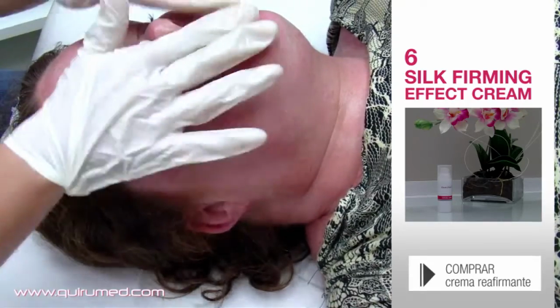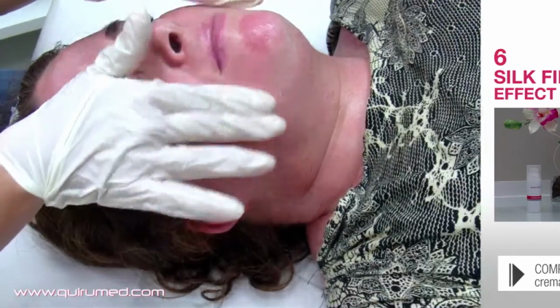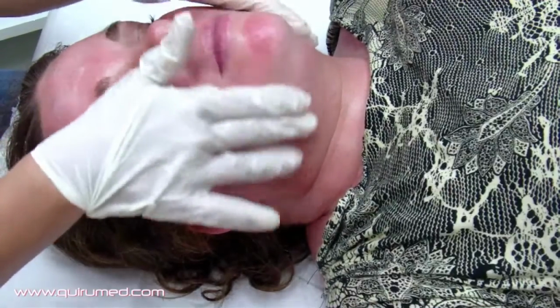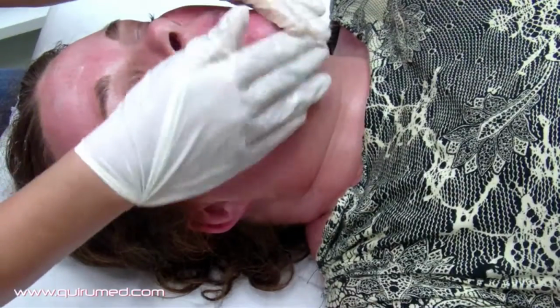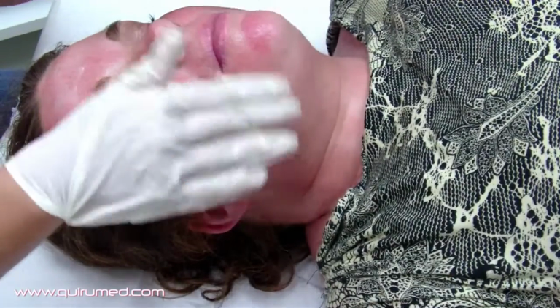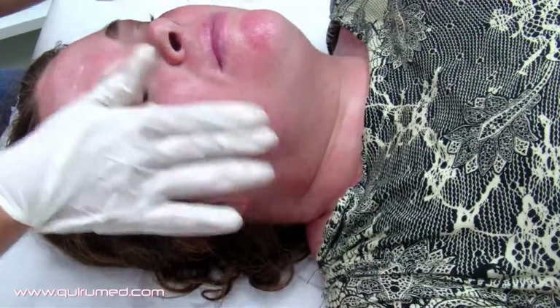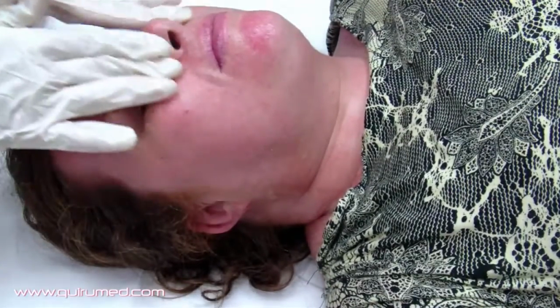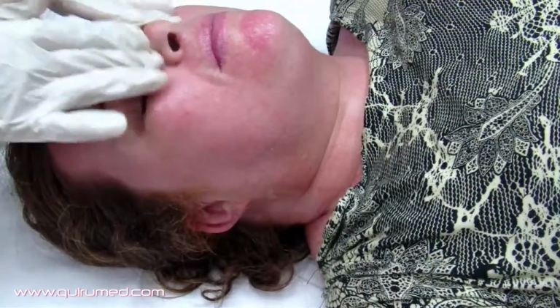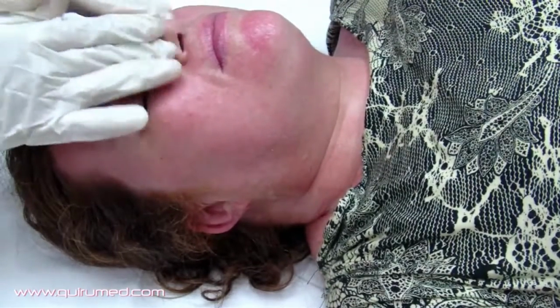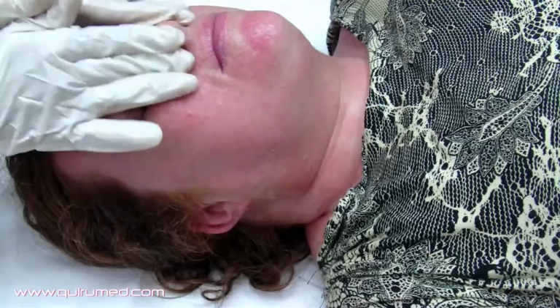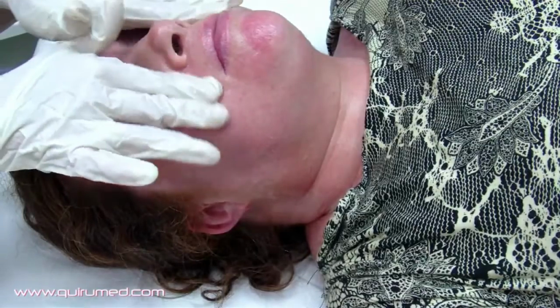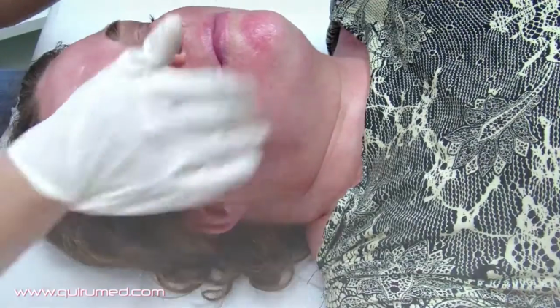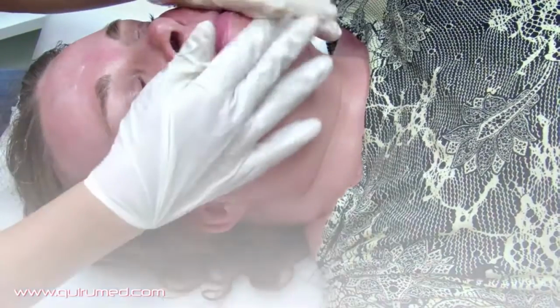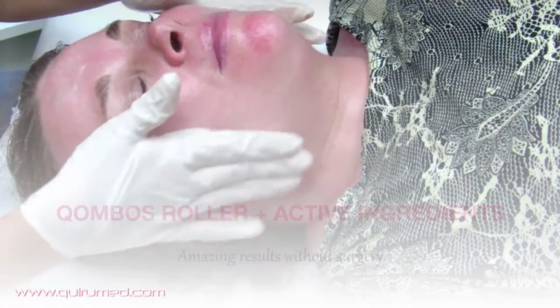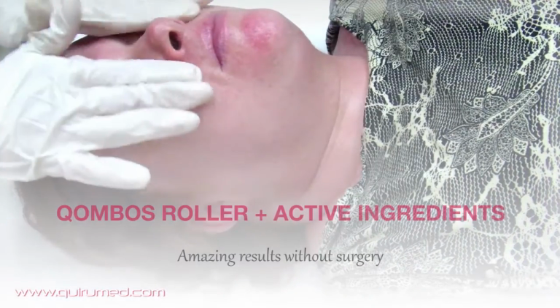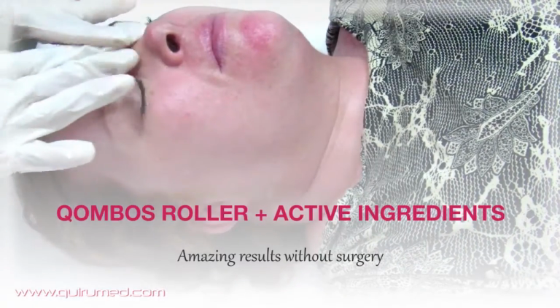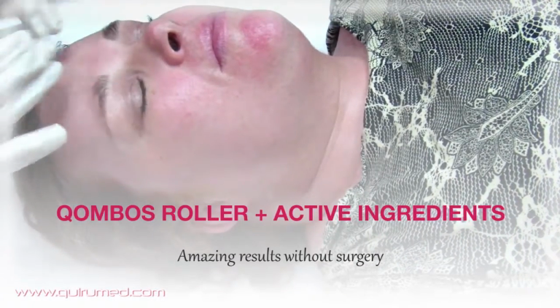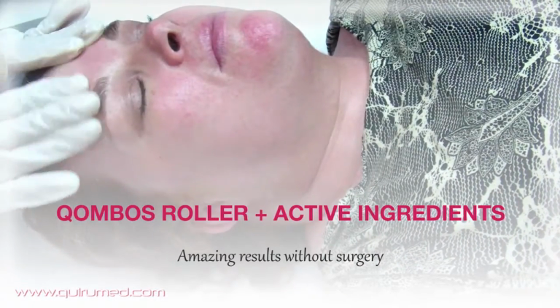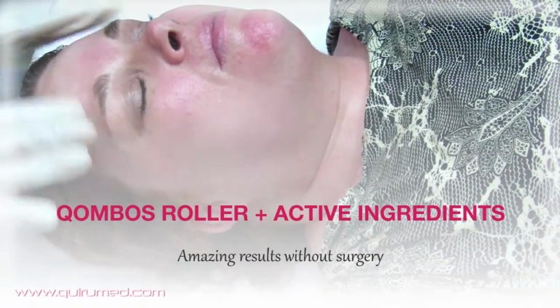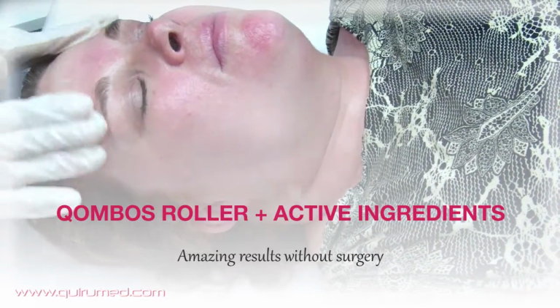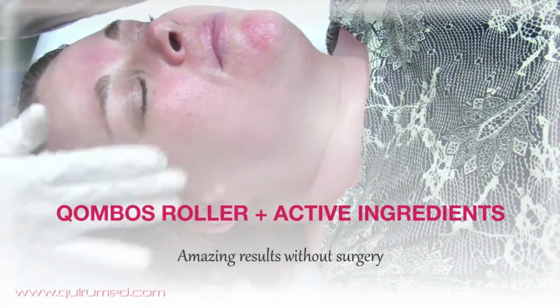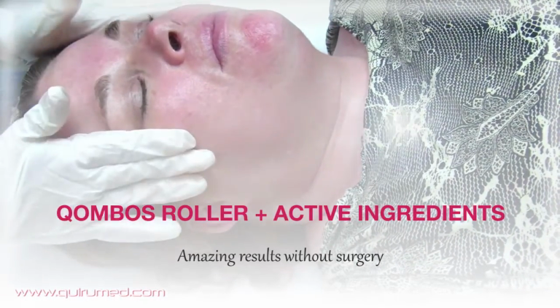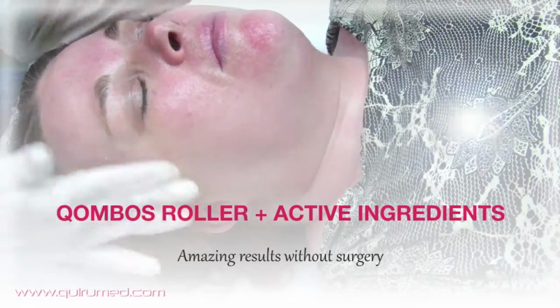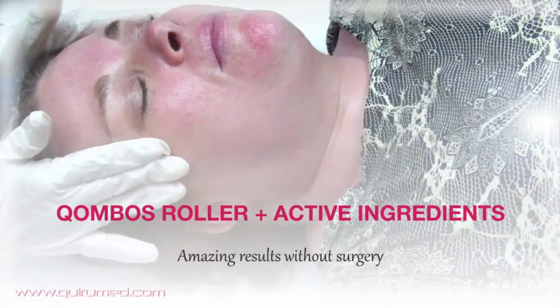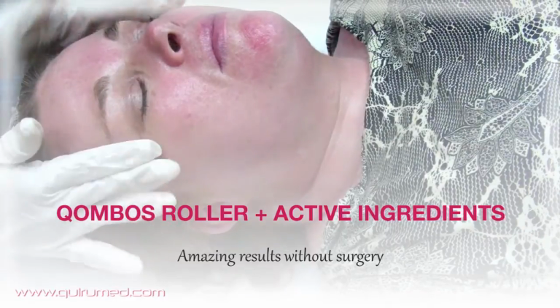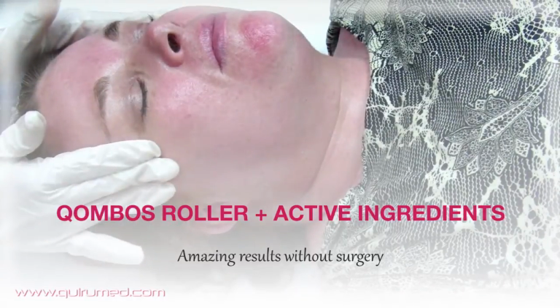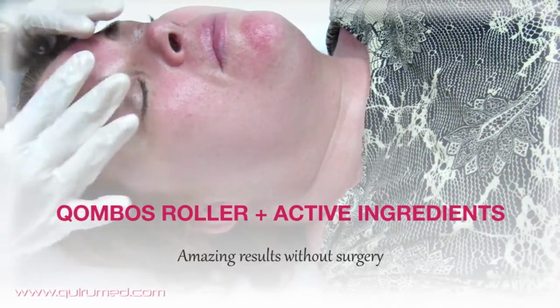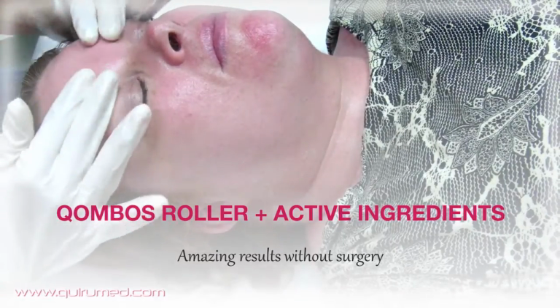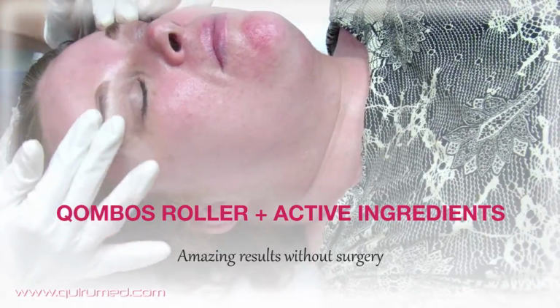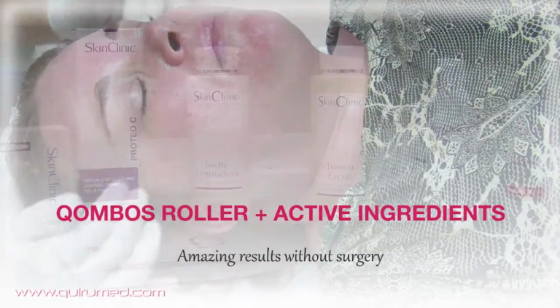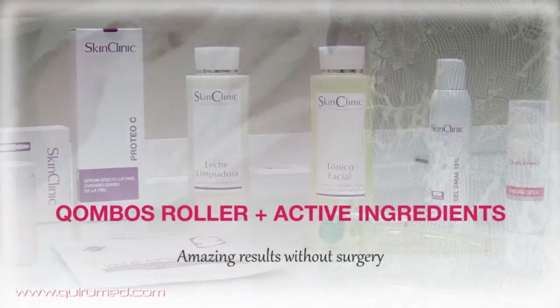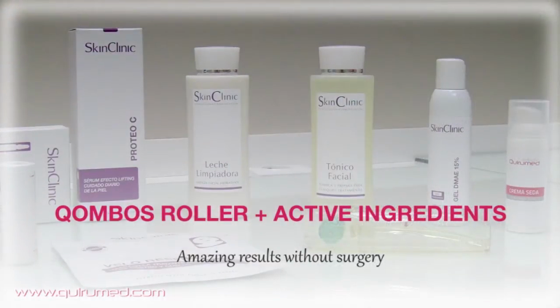Remember that this can be used as a body treatment as well as a facial treatment. Now, you just have to stay away from sun exposure and in less than one month, you will see results.